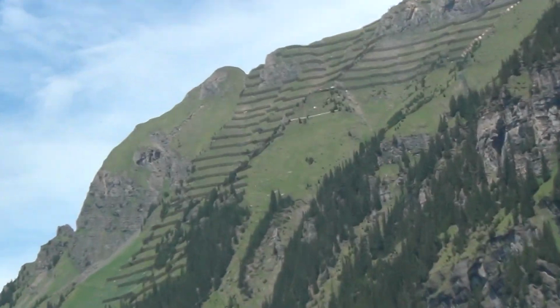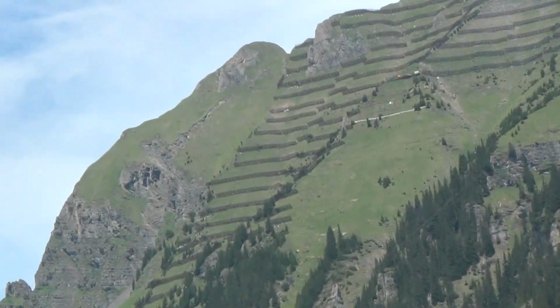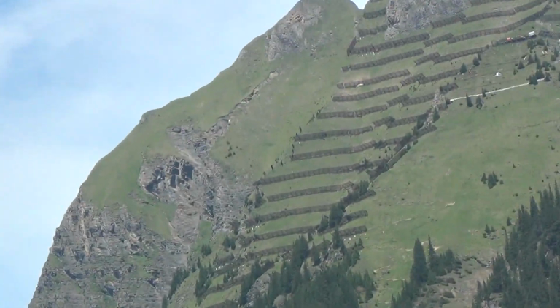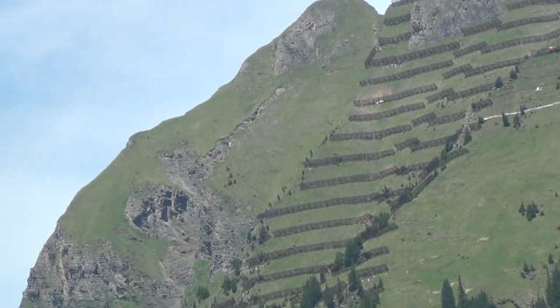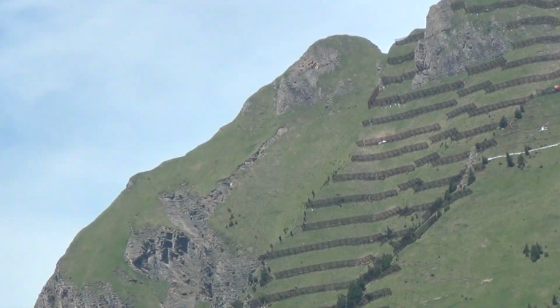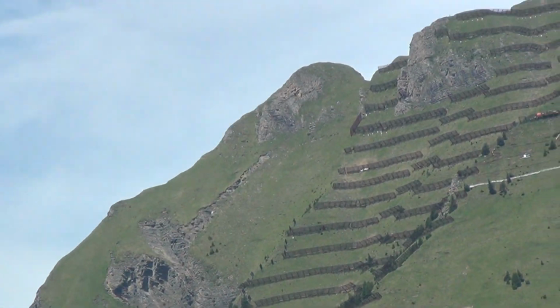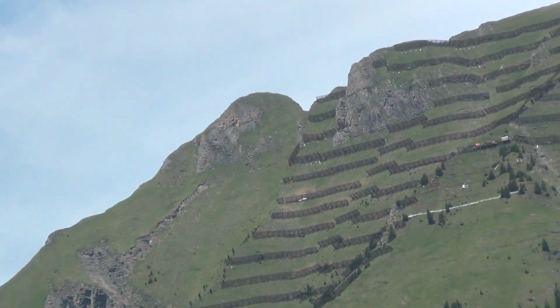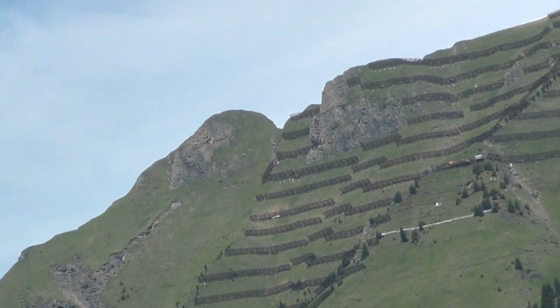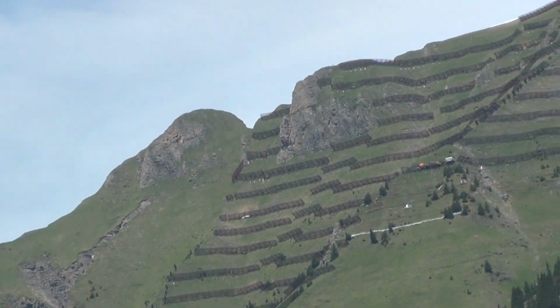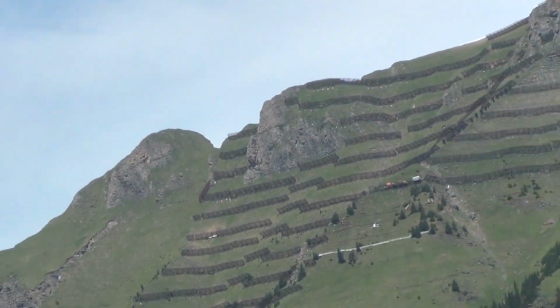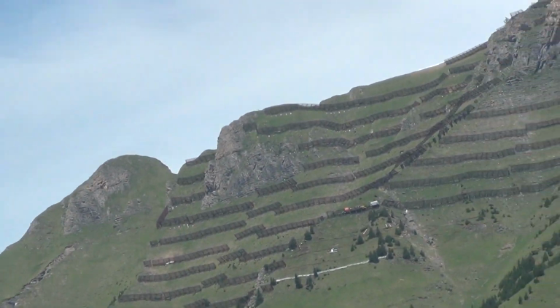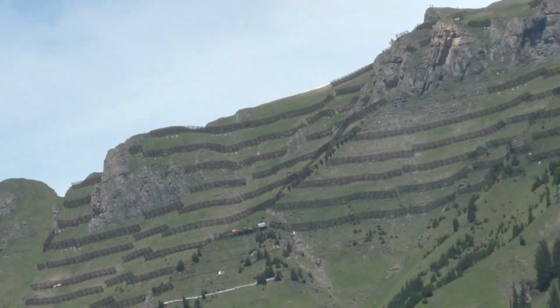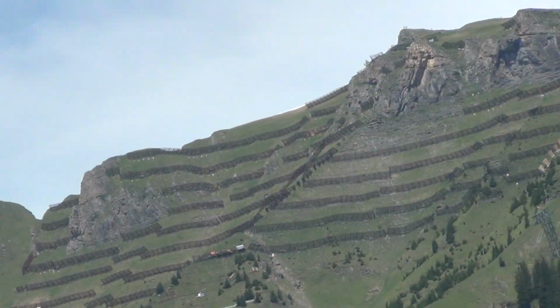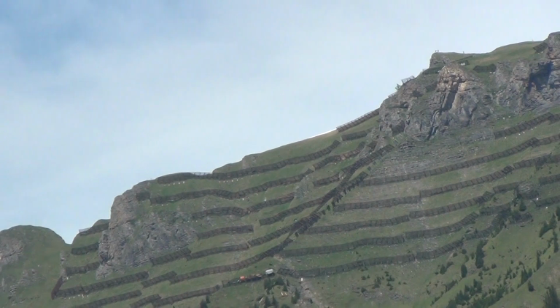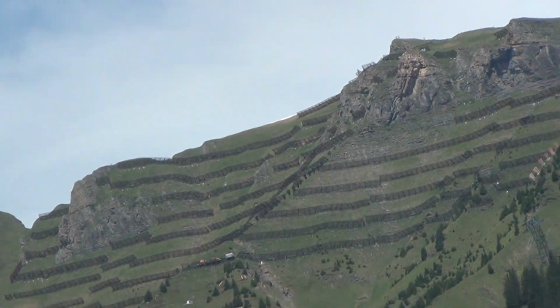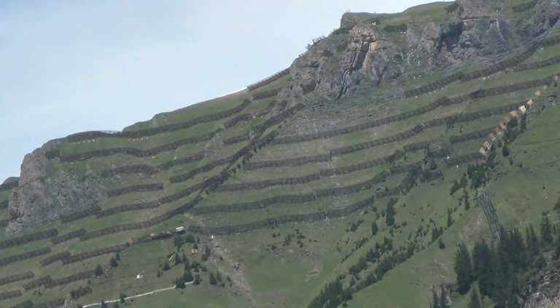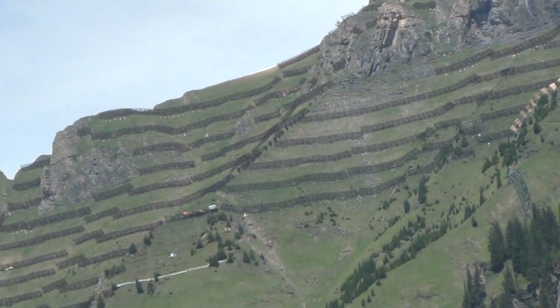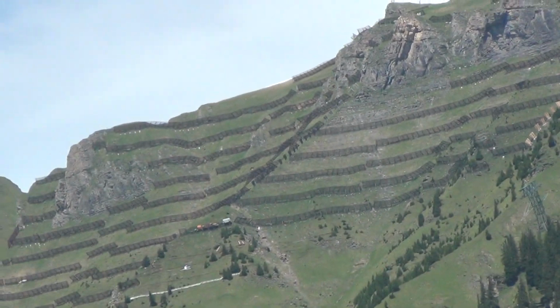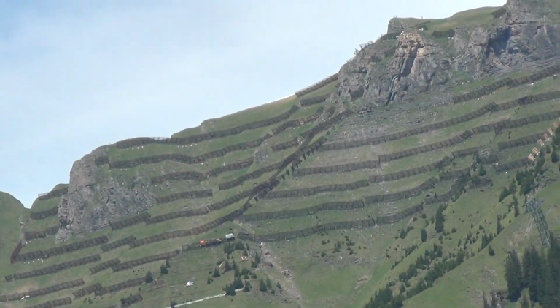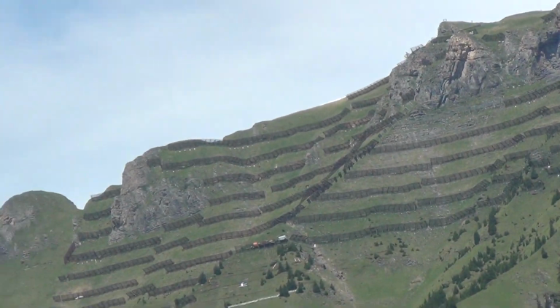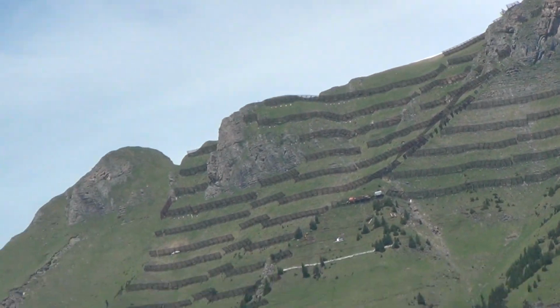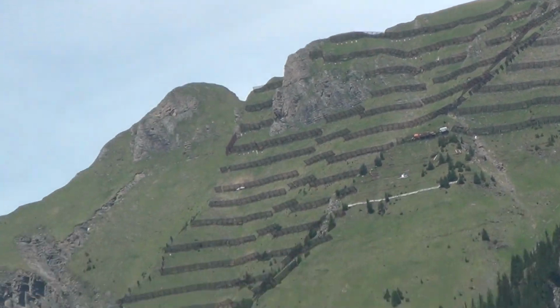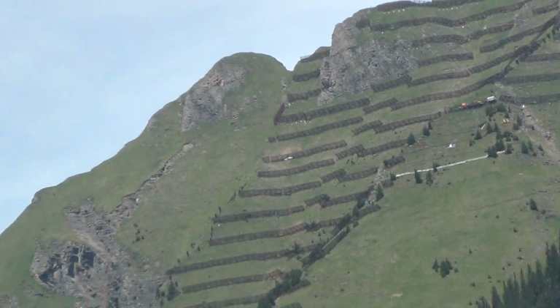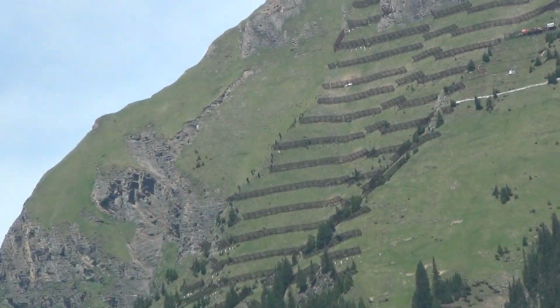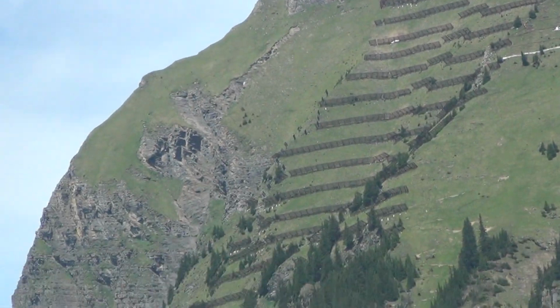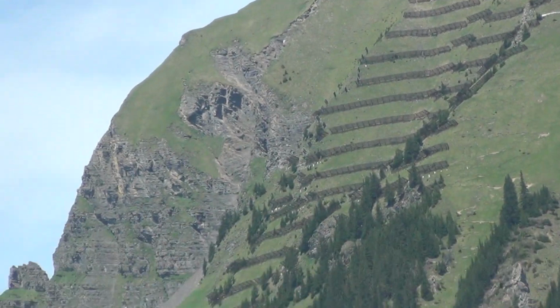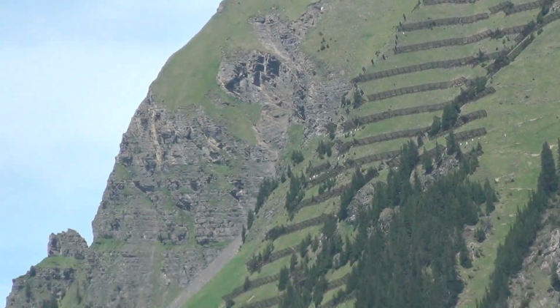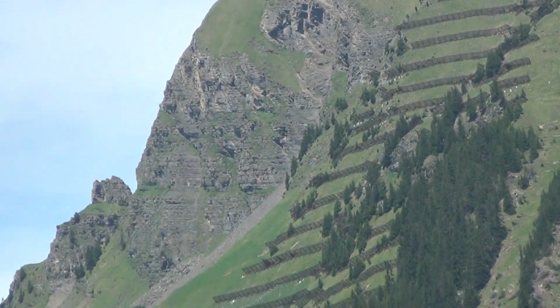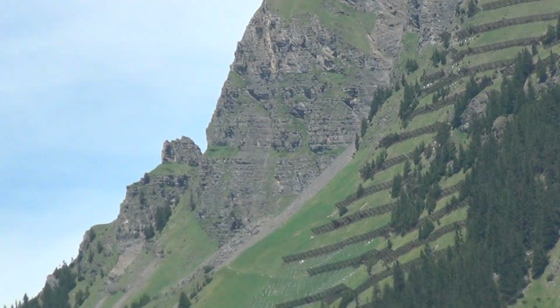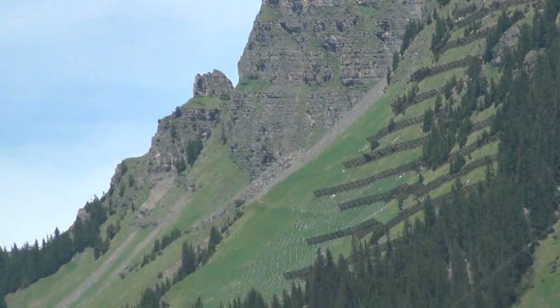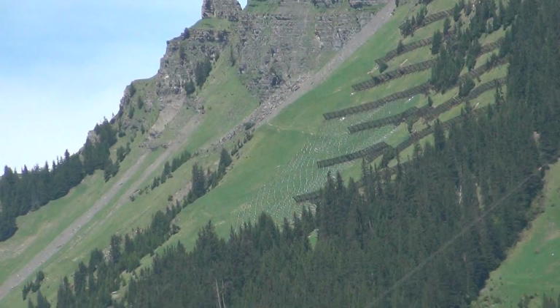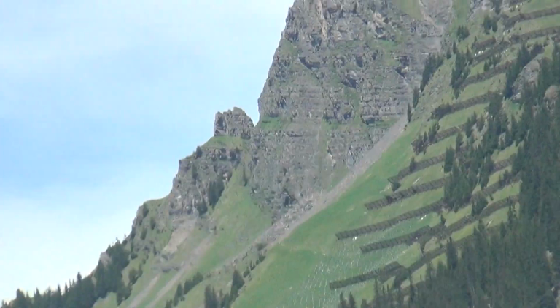This is an example of what they do to prevent avalanches from destroying the villages down below.